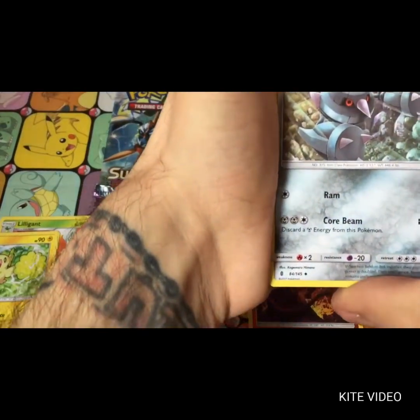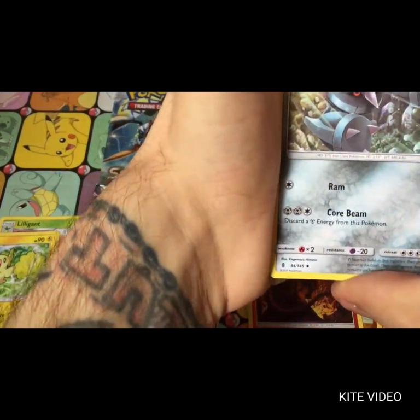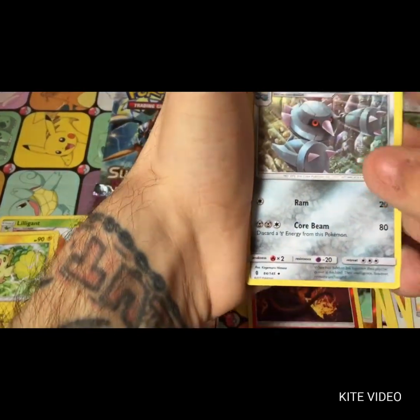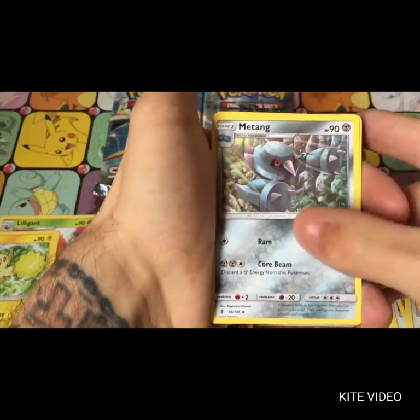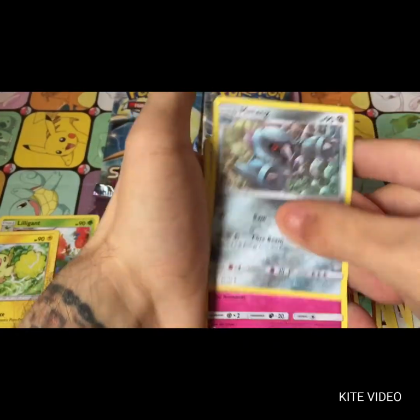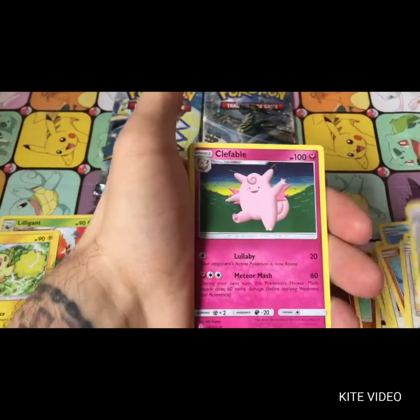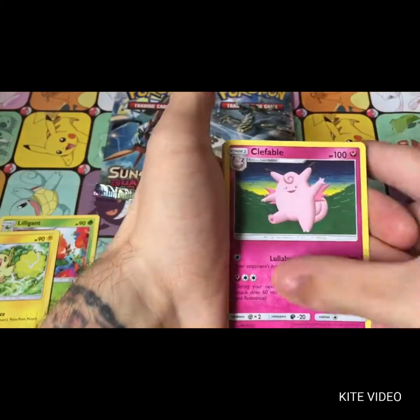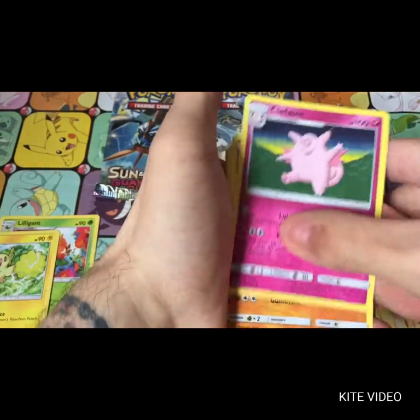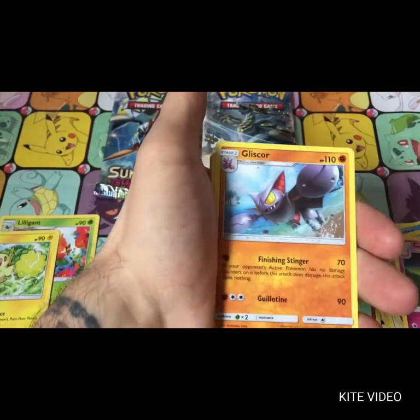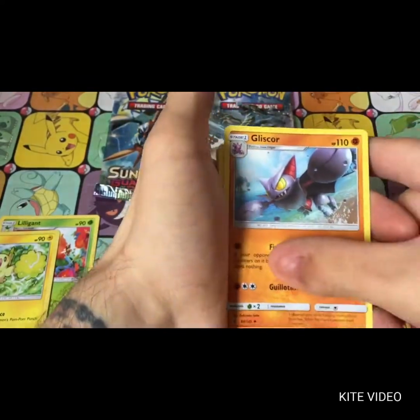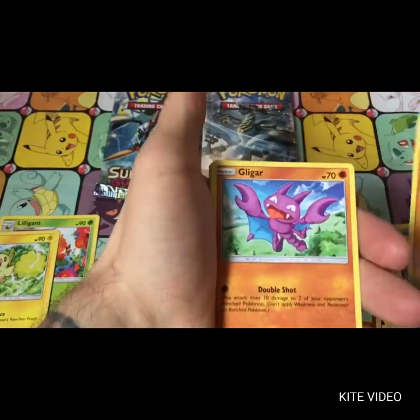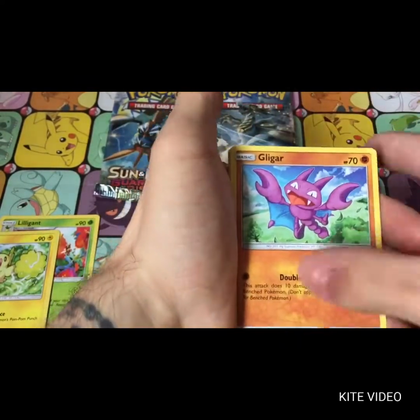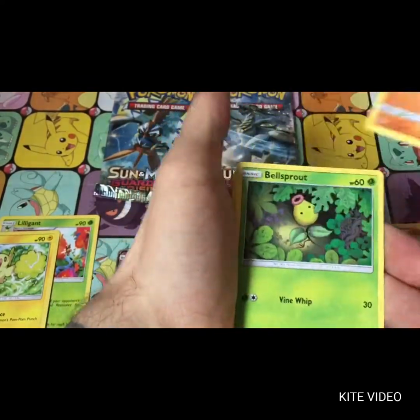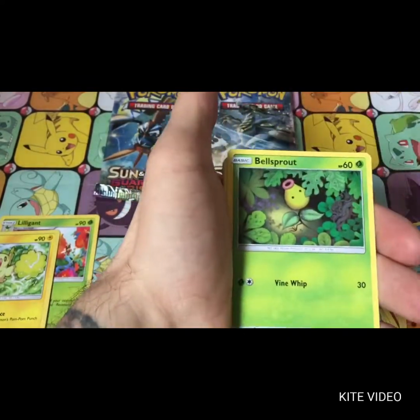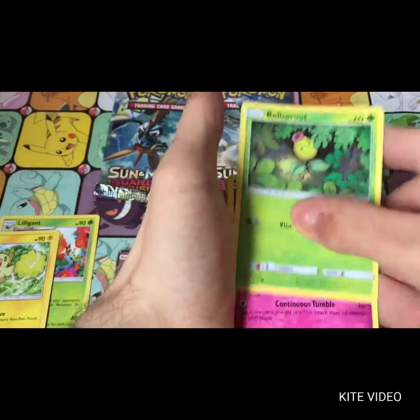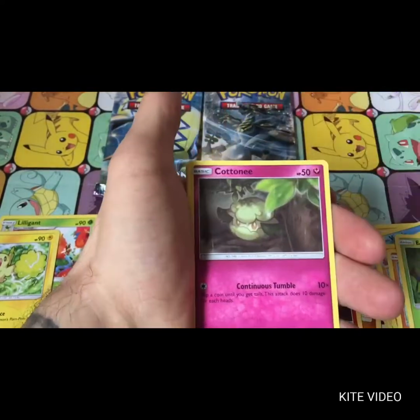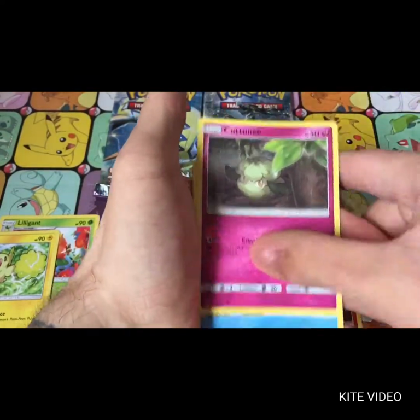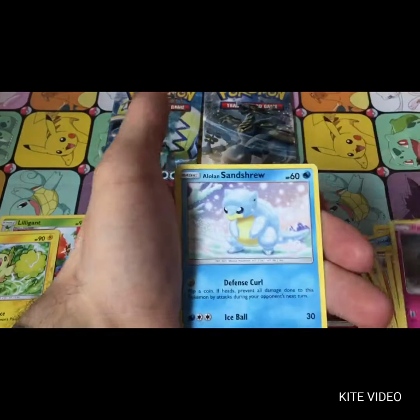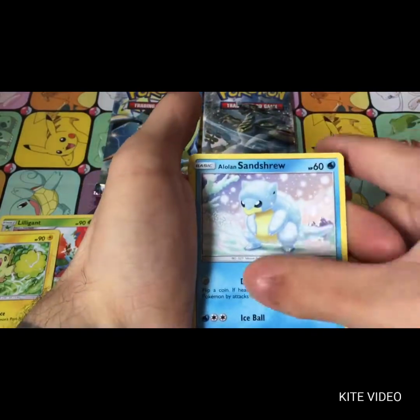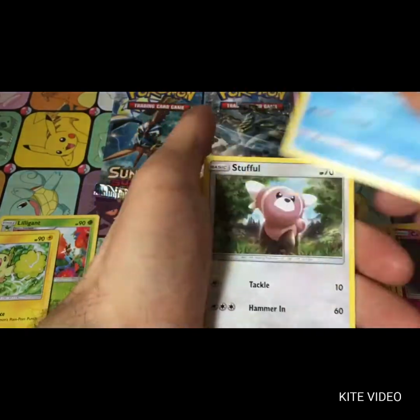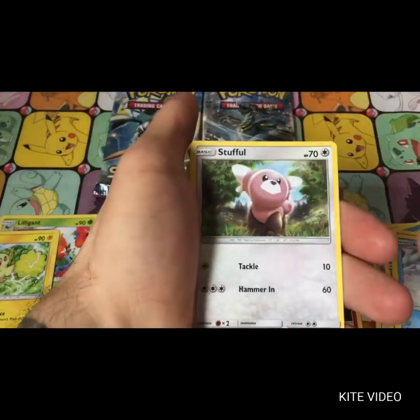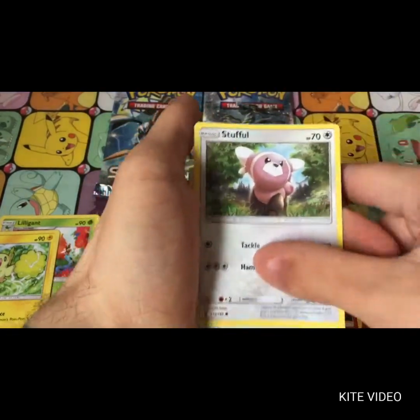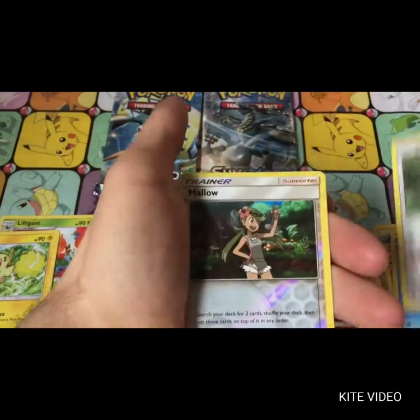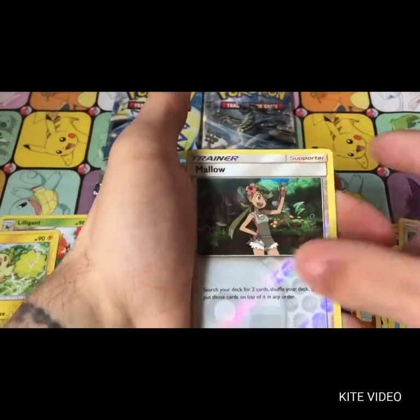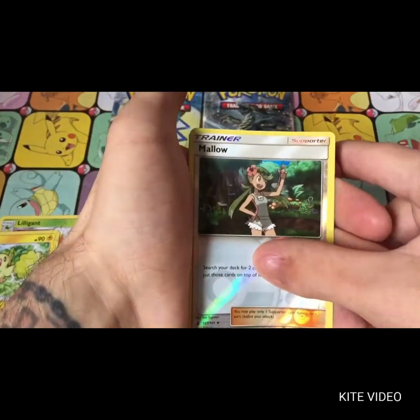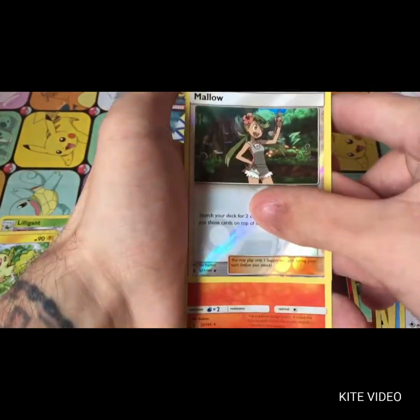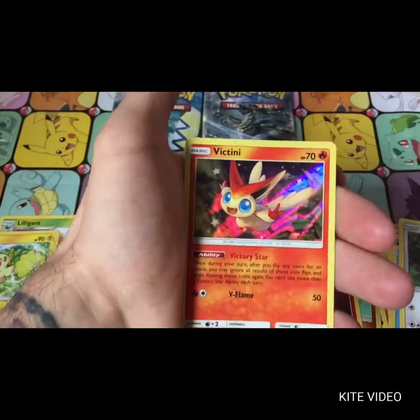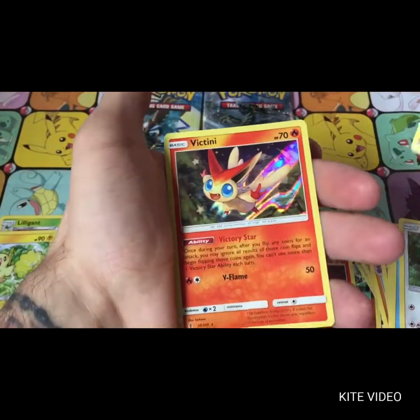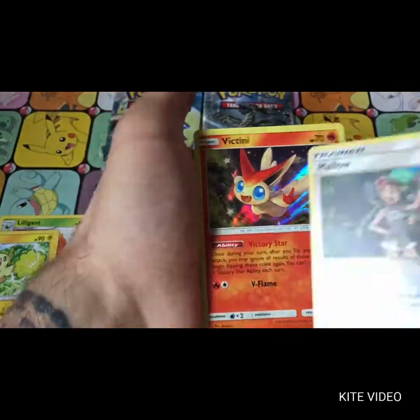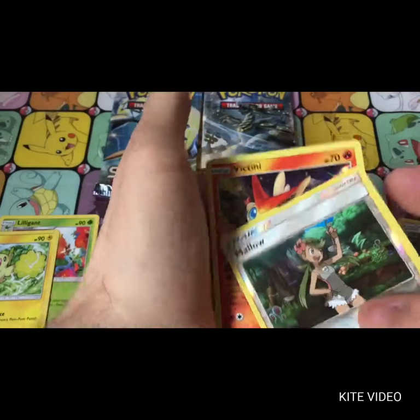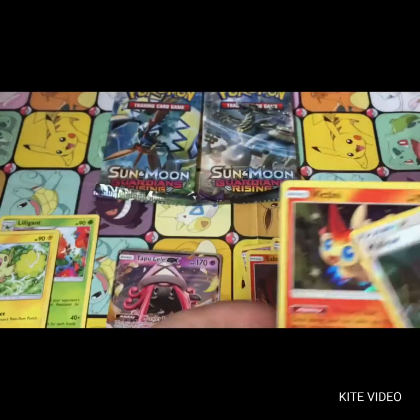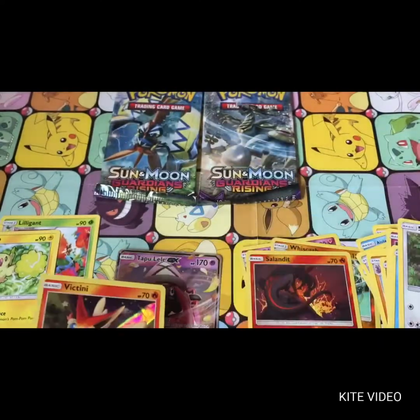We have Mareanie, Clefable, Gliscor, Gligar, Bellsprout, Comfey, Alolan Sandshrew, Stufful, Mallow, and a Victini holographic.